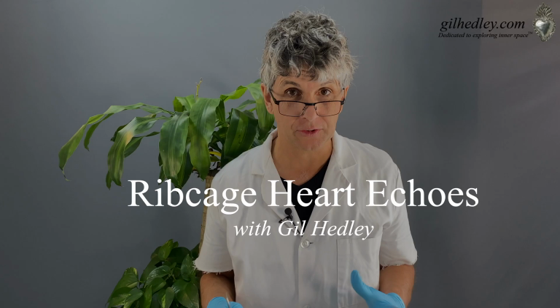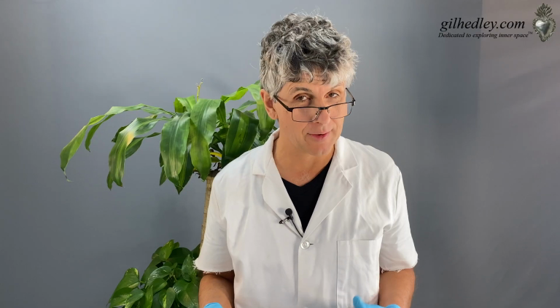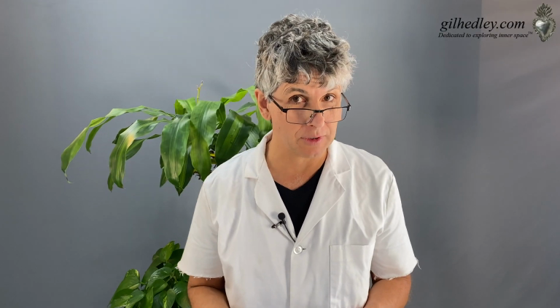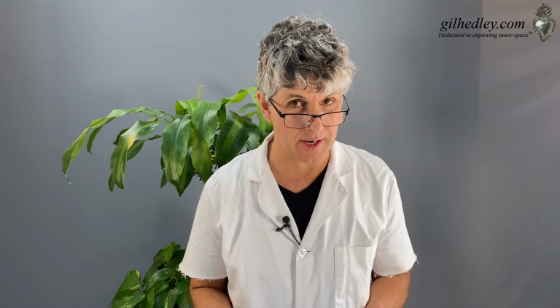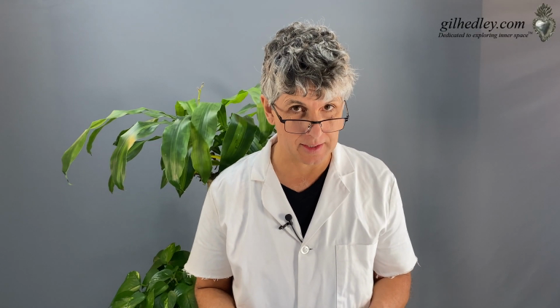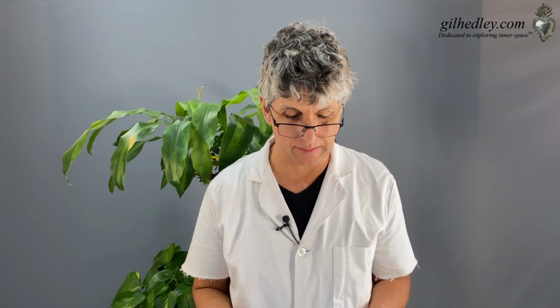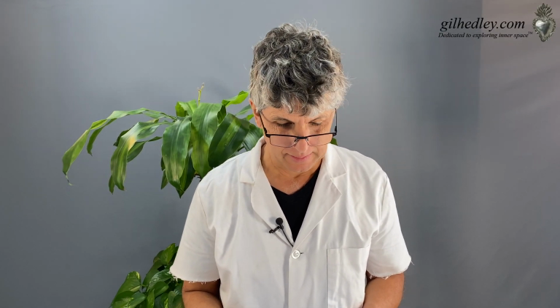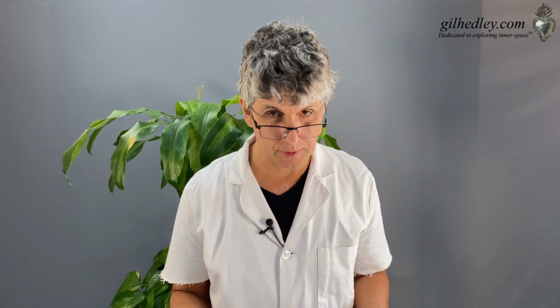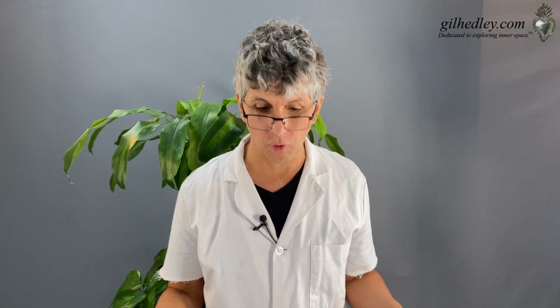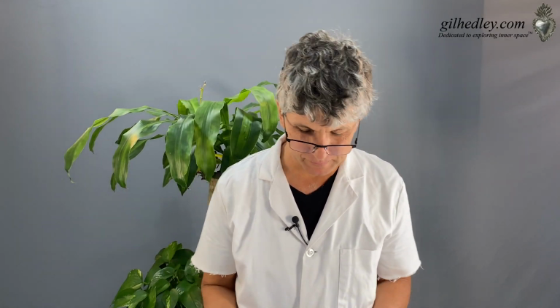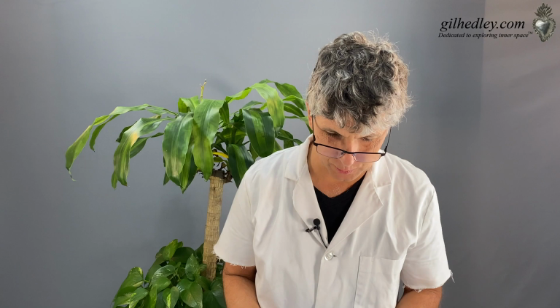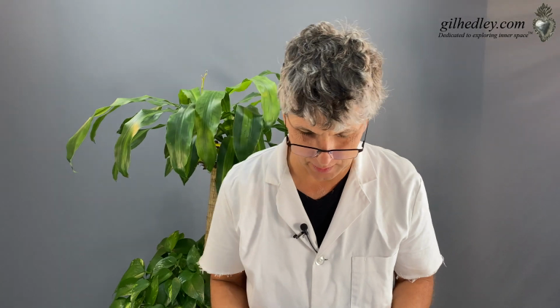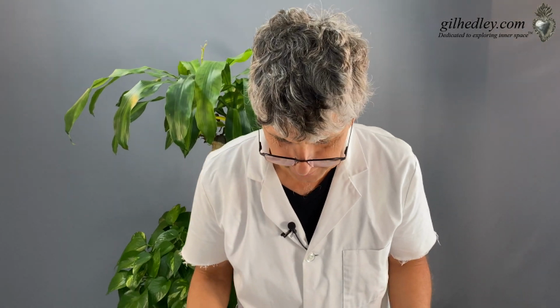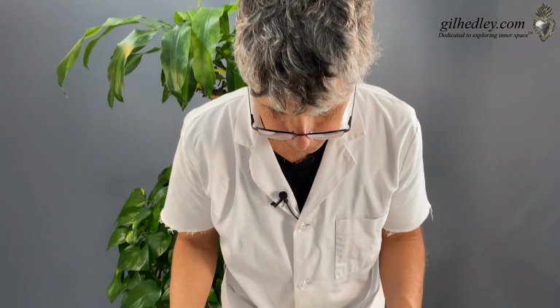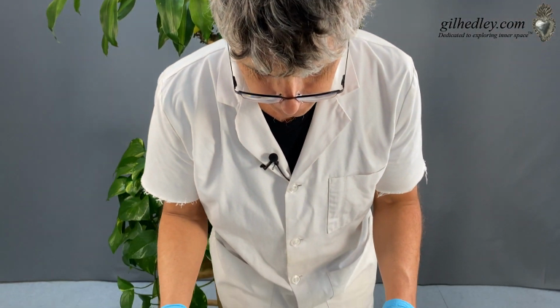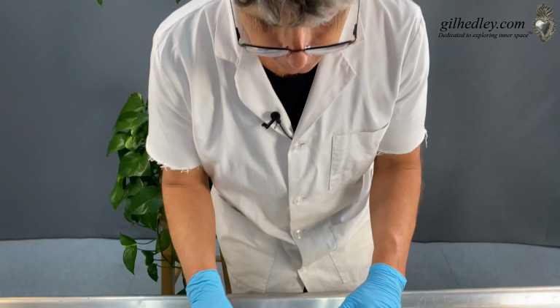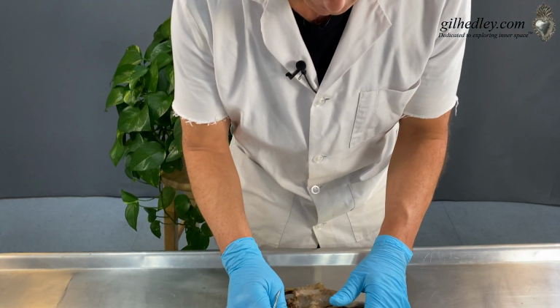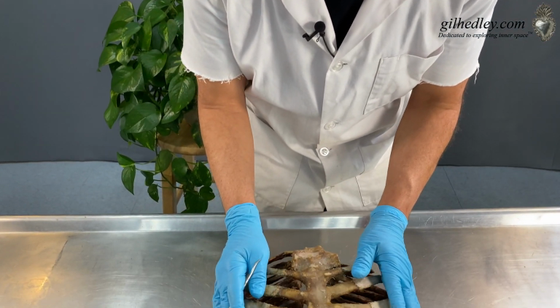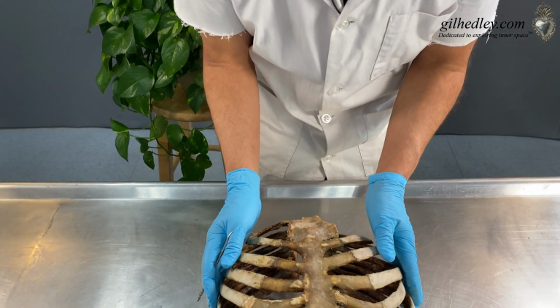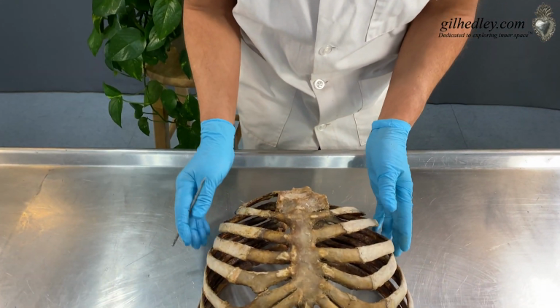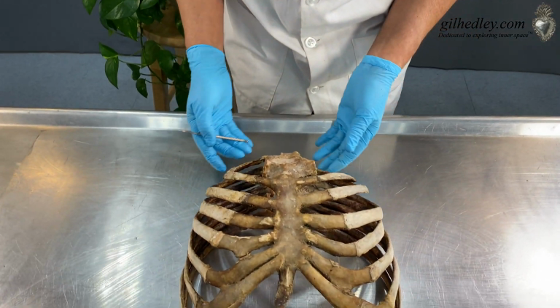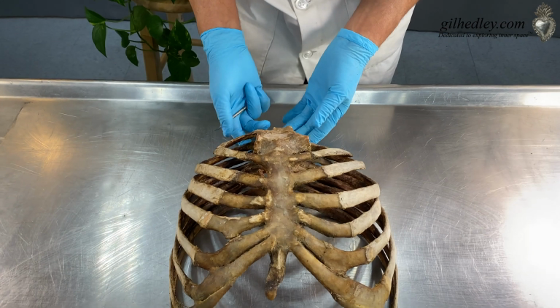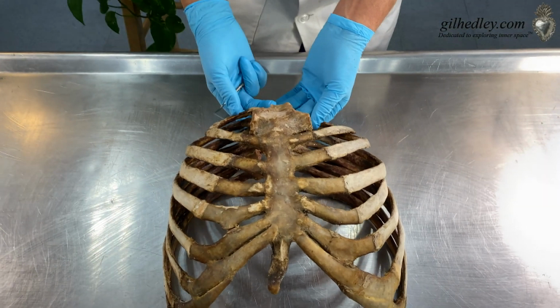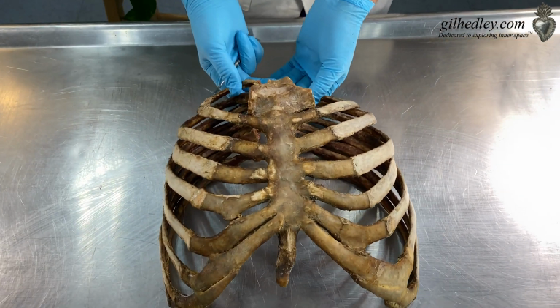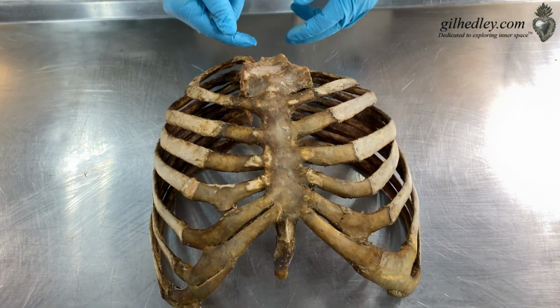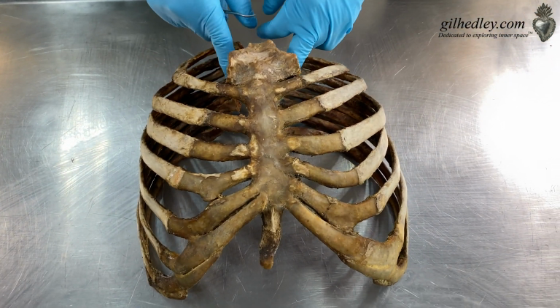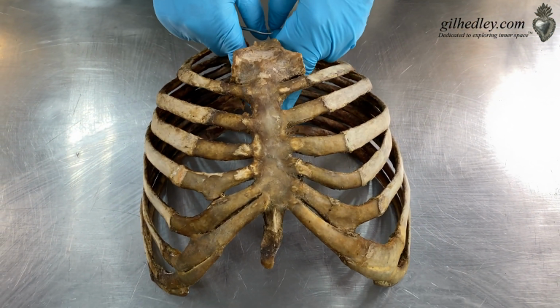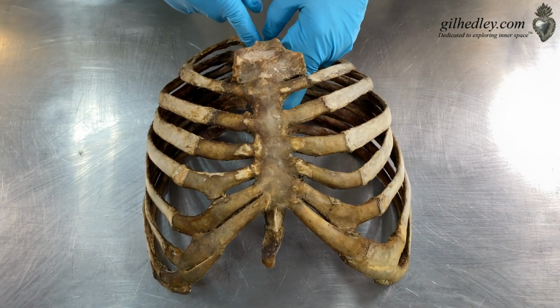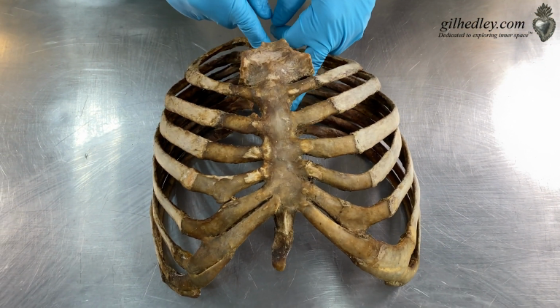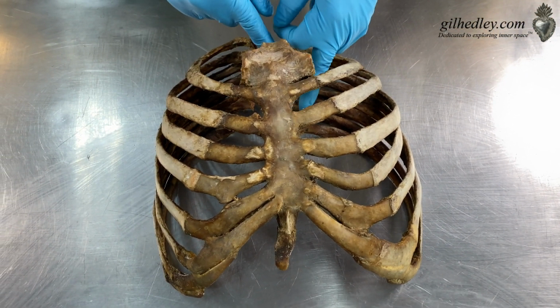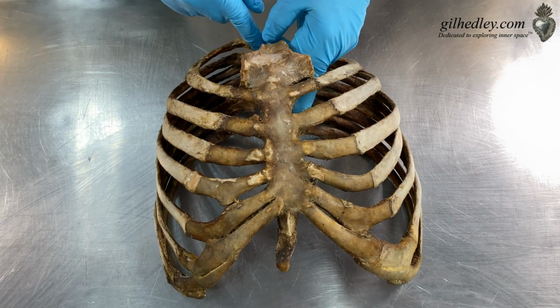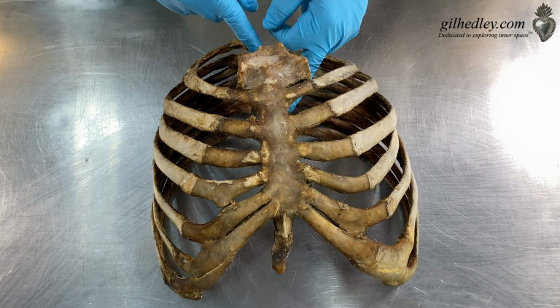So I have Z's ribcage out on the table here. It's a beautiful form, and I just want to share it with you. We reflected it away from the spinal column all through the rib heads here, the neck and the head.